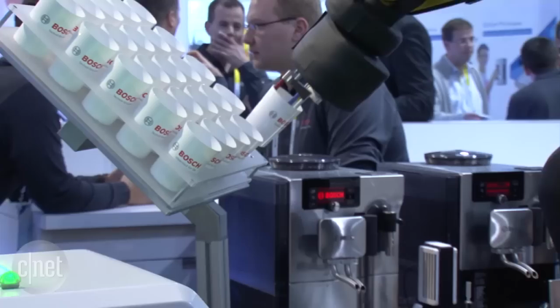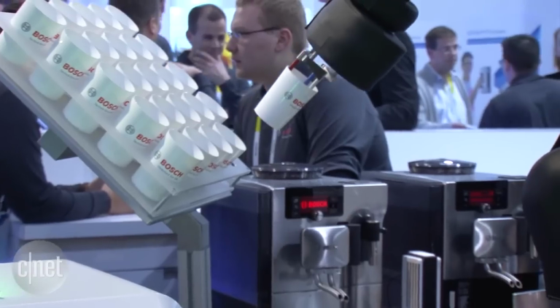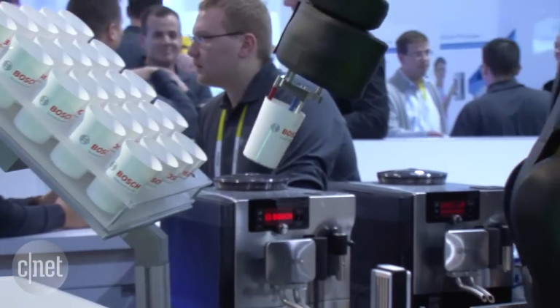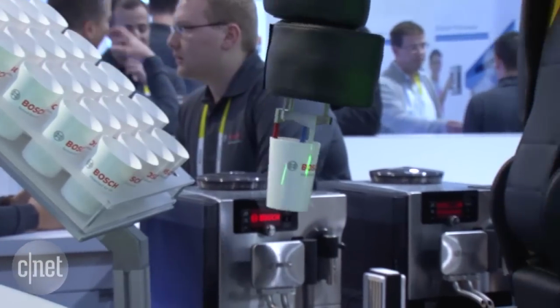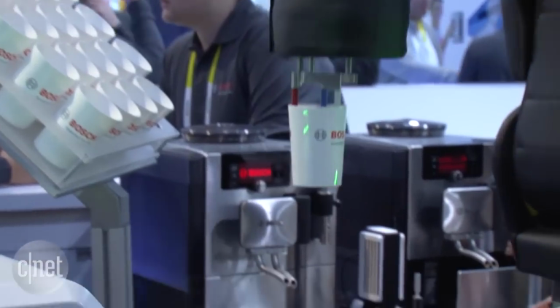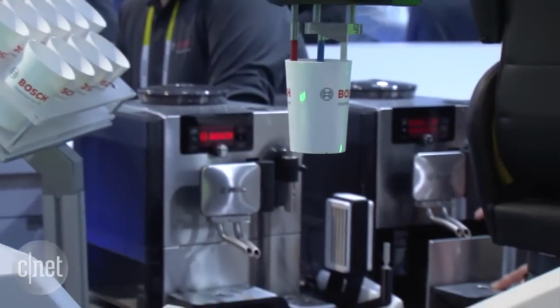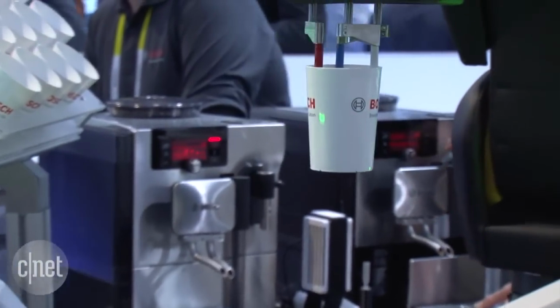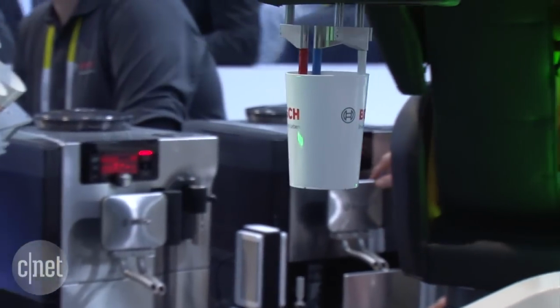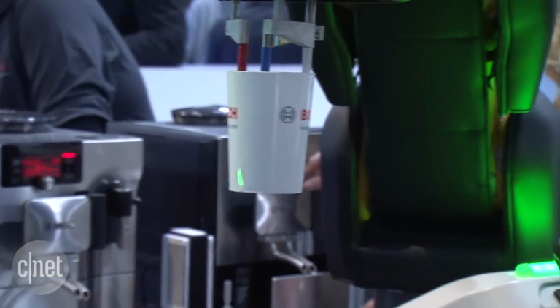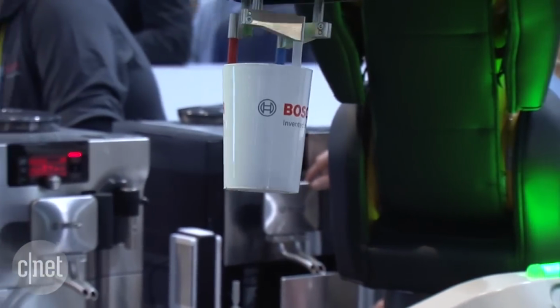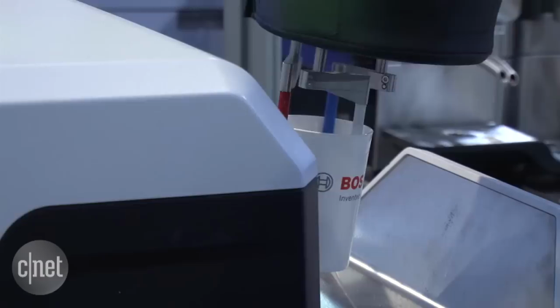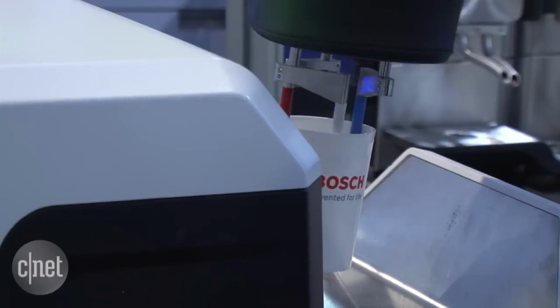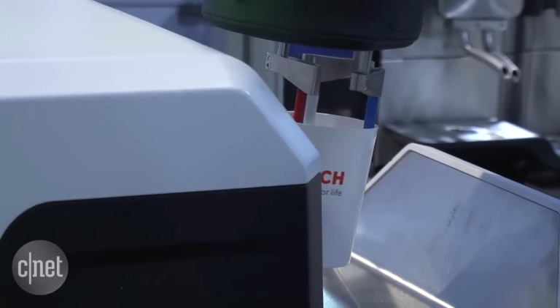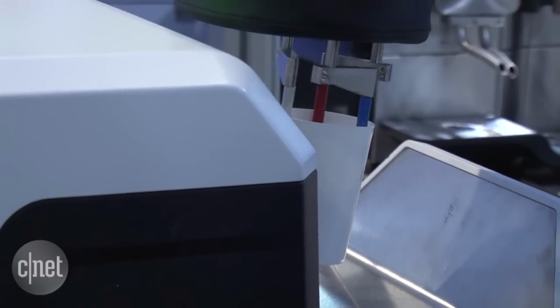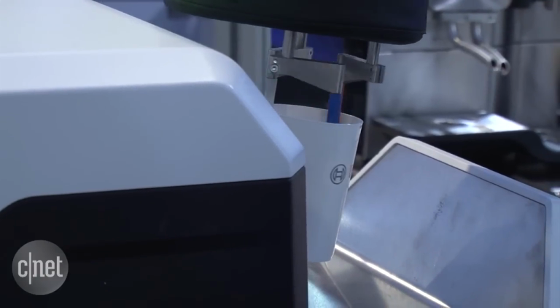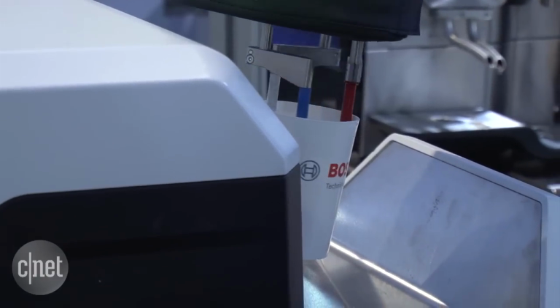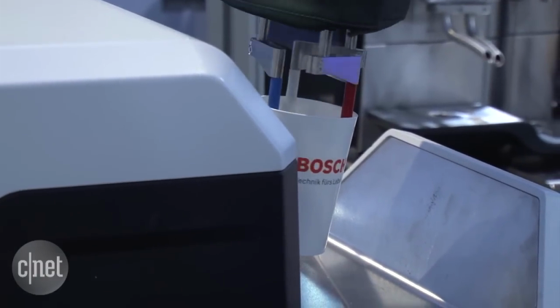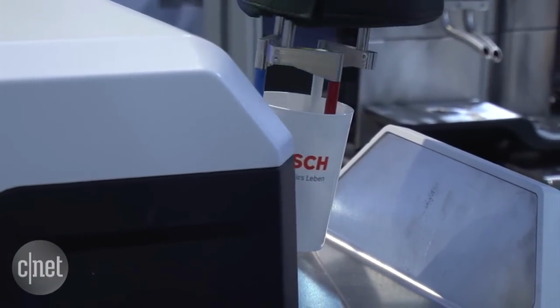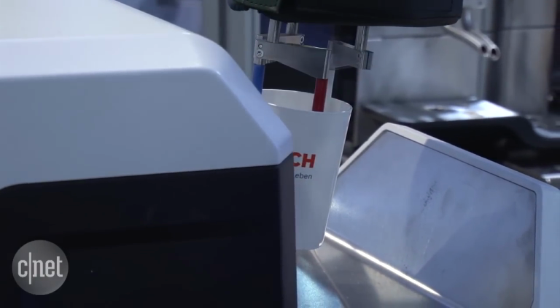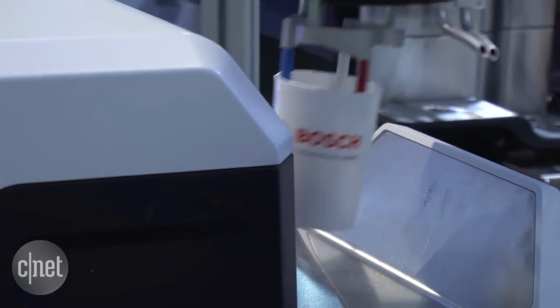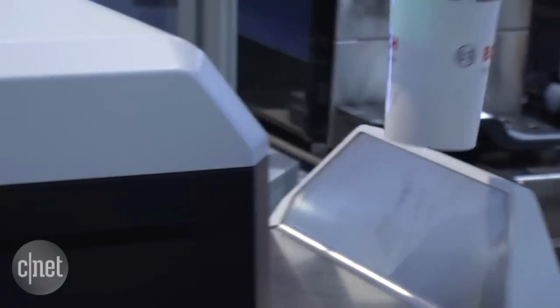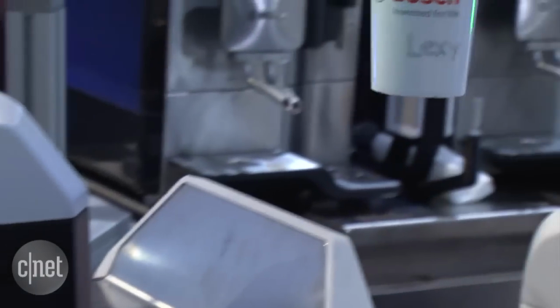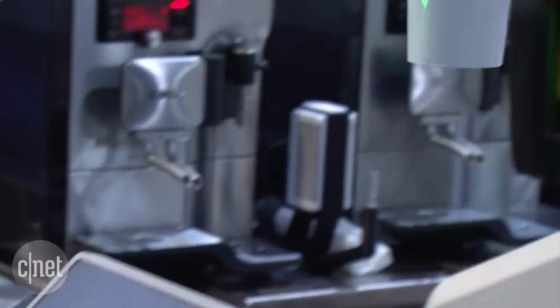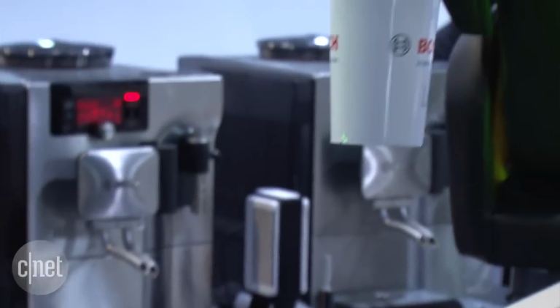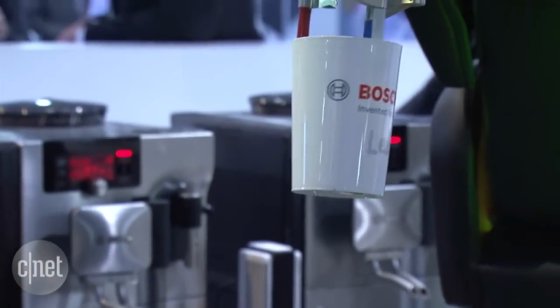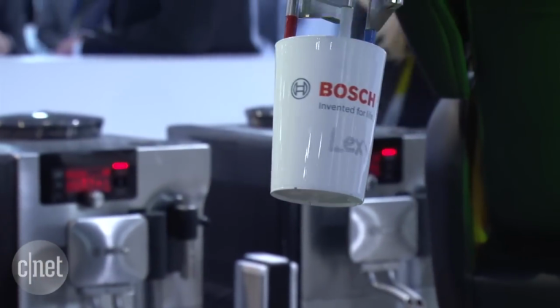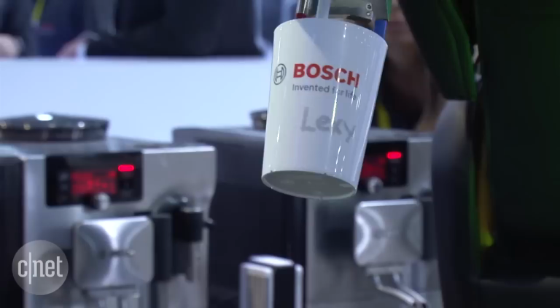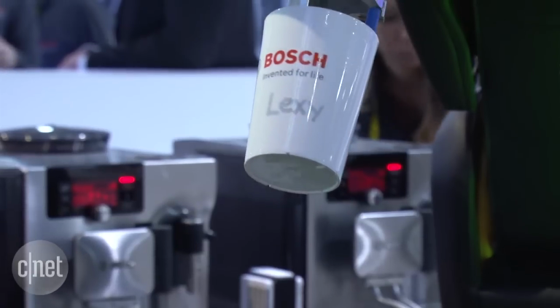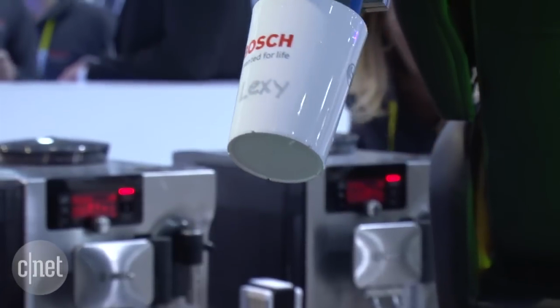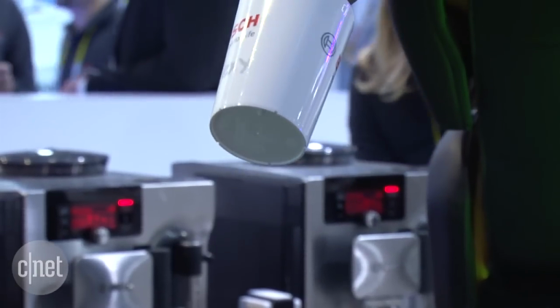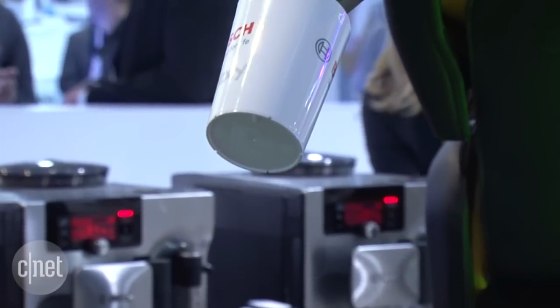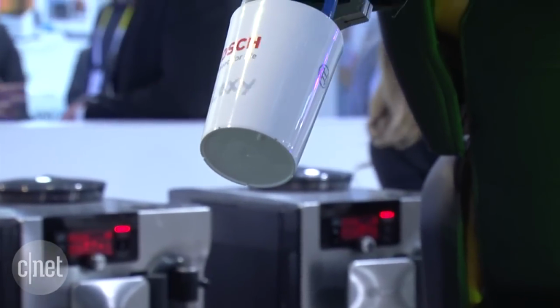The robotic arm will pick up a plastic cup and then put it on the APAS marker. This will then project ink and print your name, exactly as you've written it from the touch screen, onto your cup.